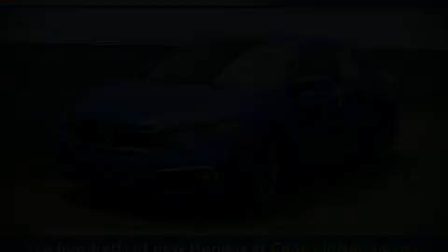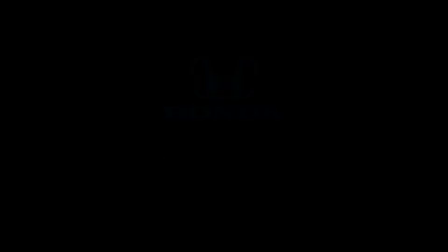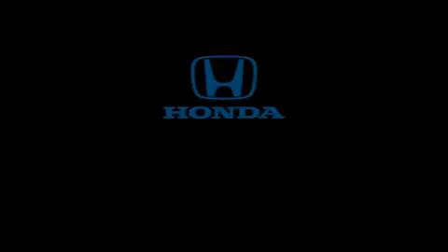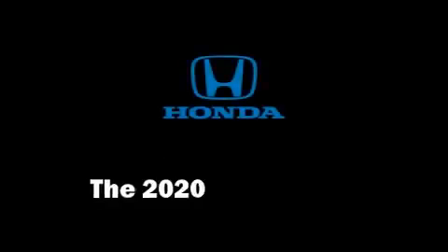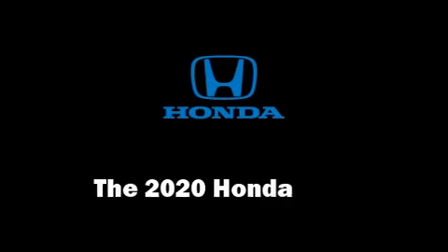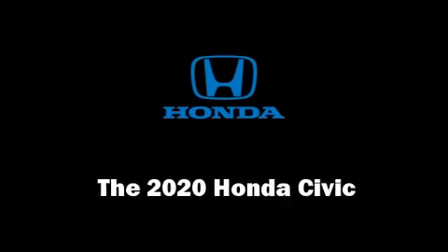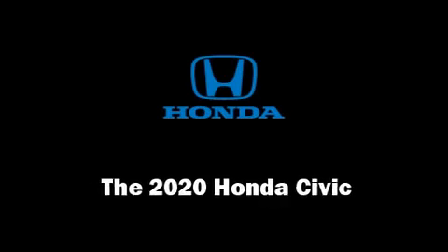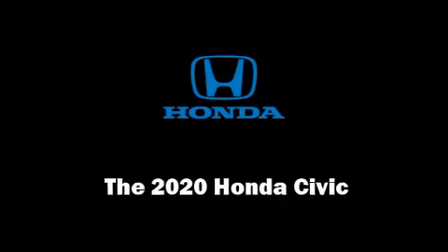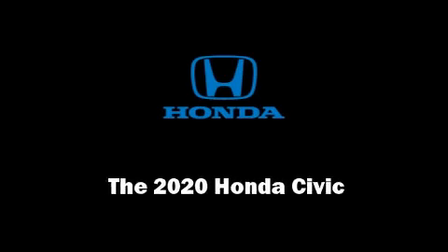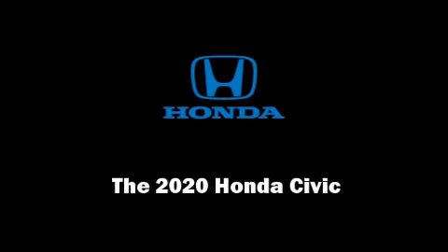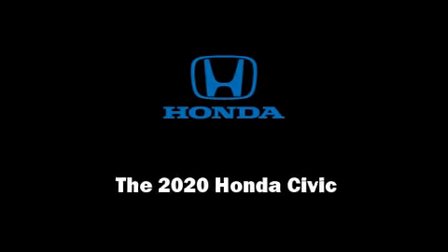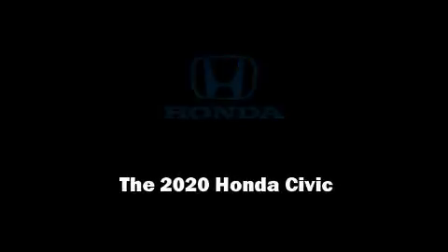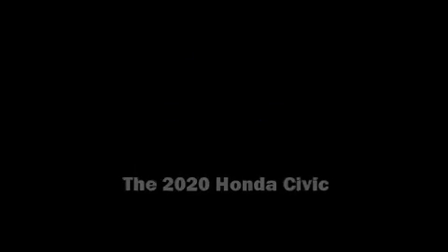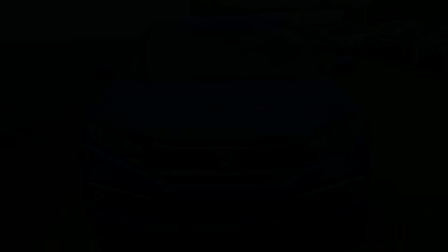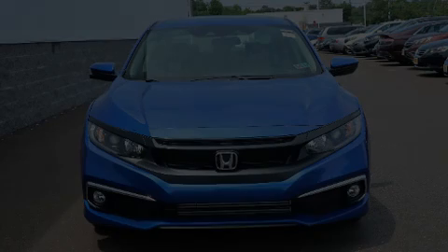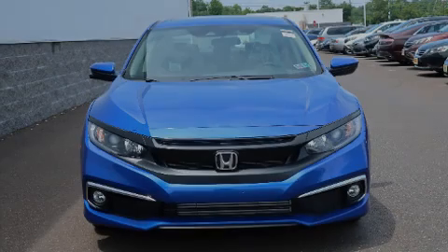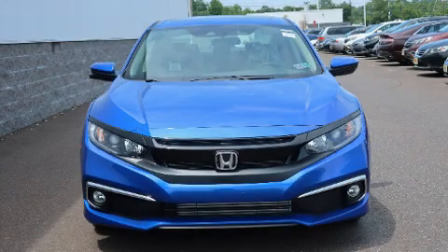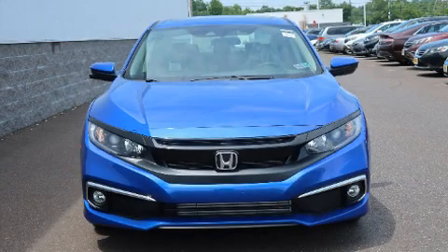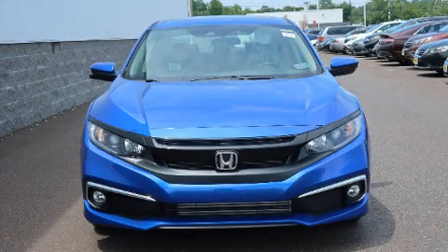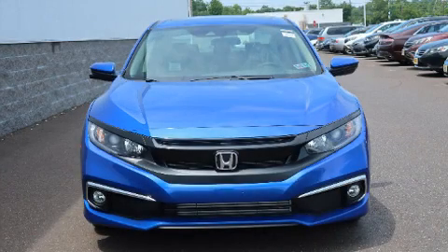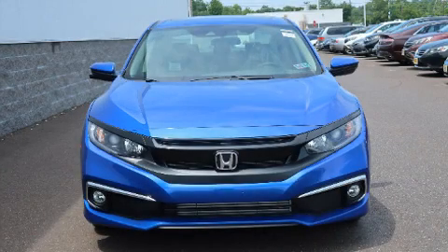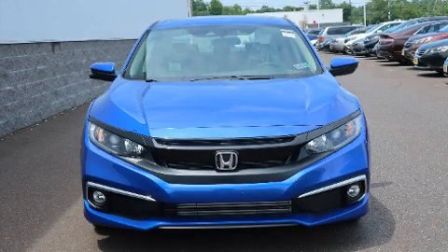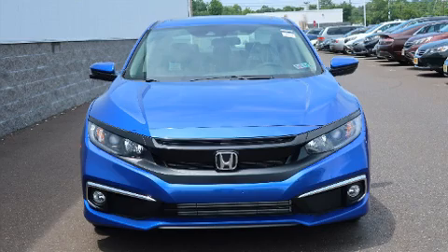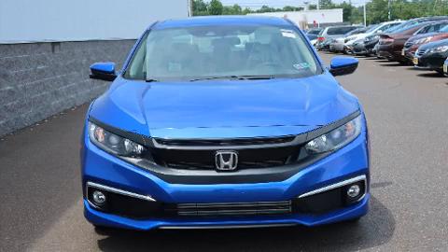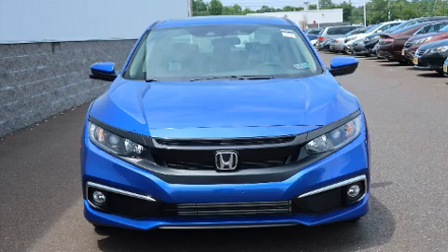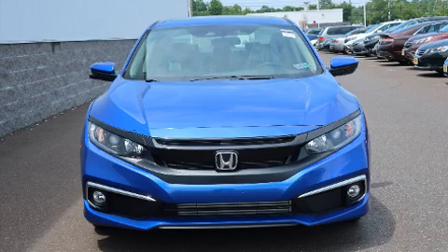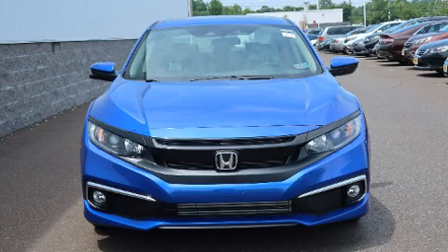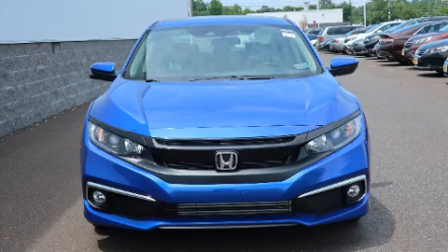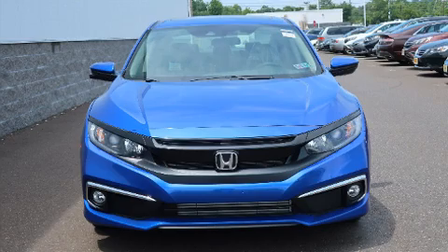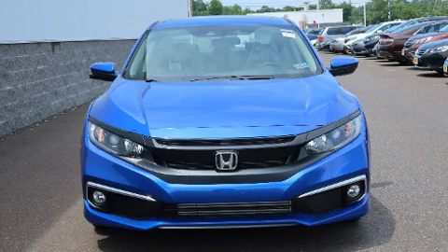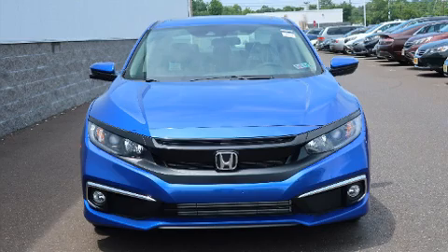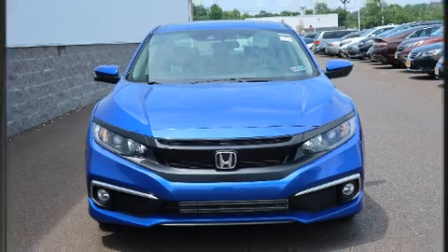Climb inside the 2020 Honda Civic. This four-door, five-passenger sedan offers the features and options for which you've been searching.